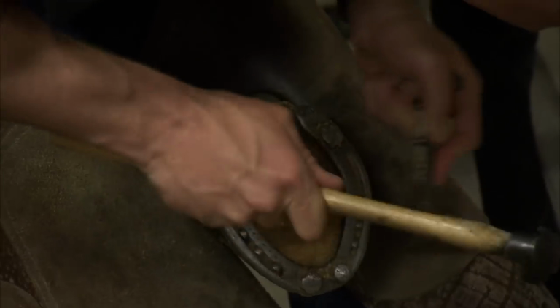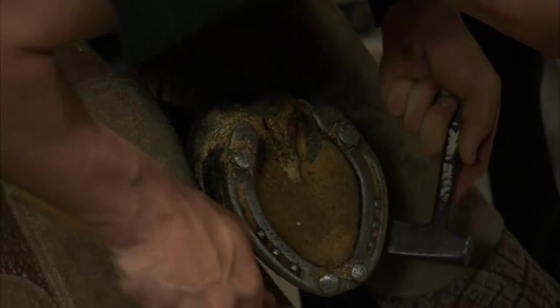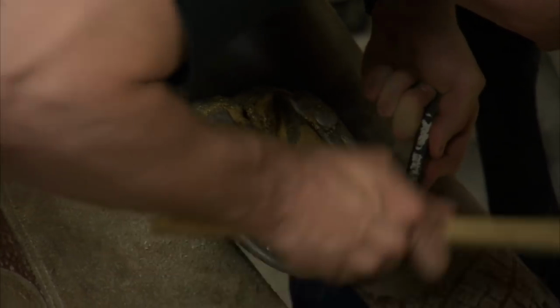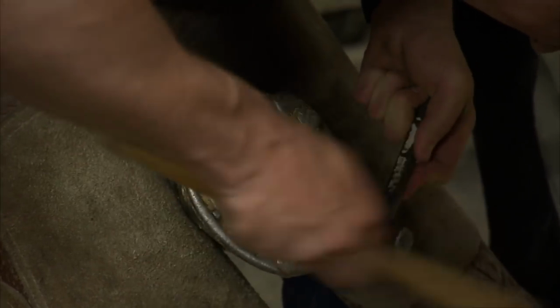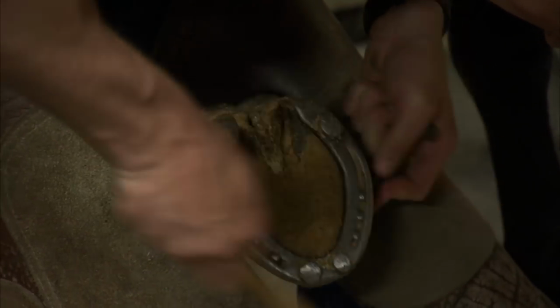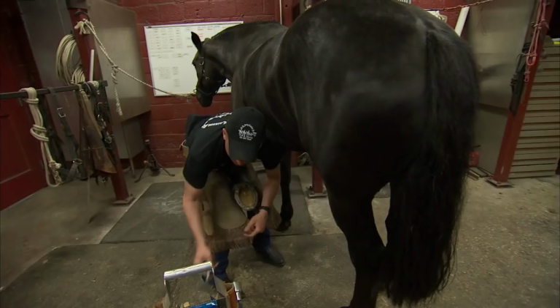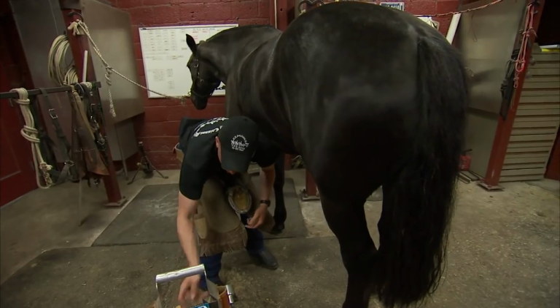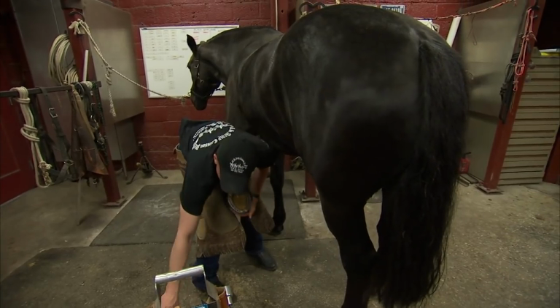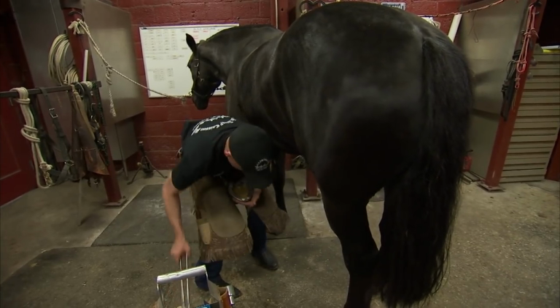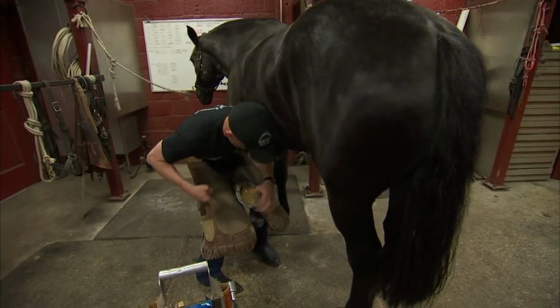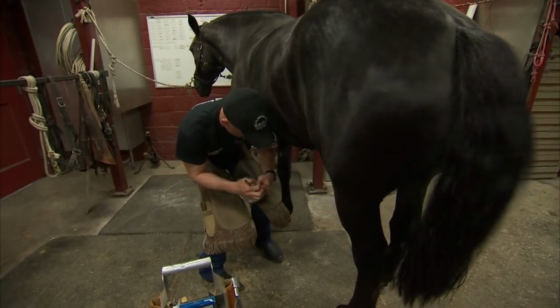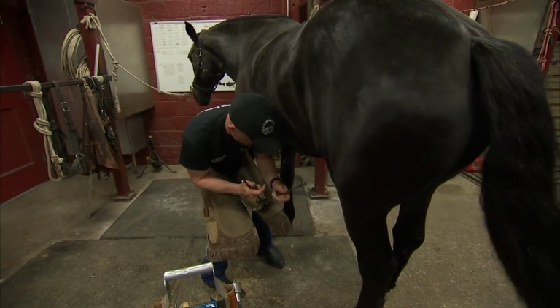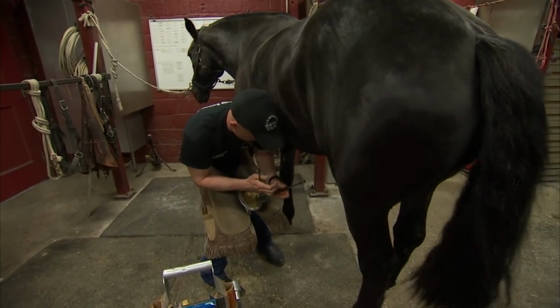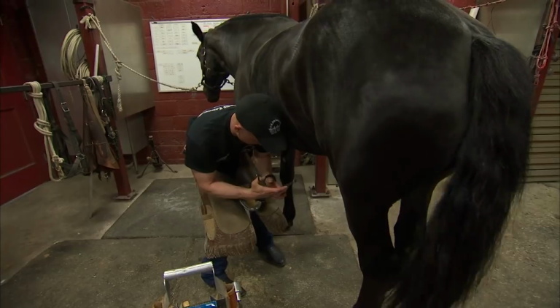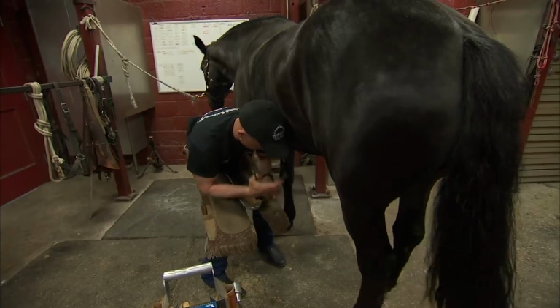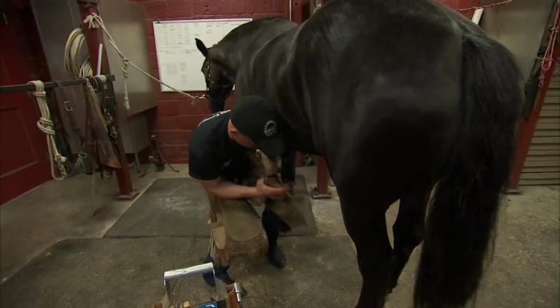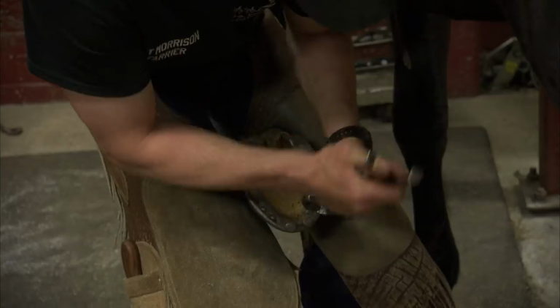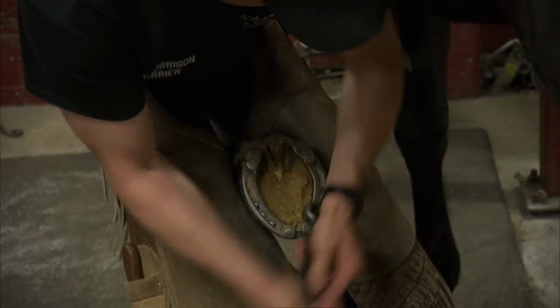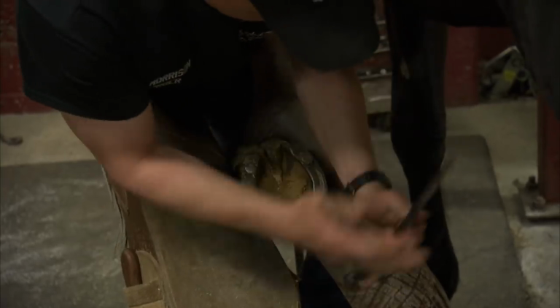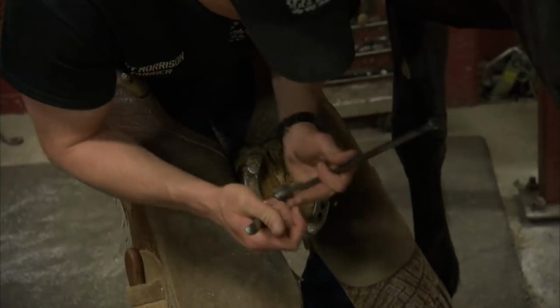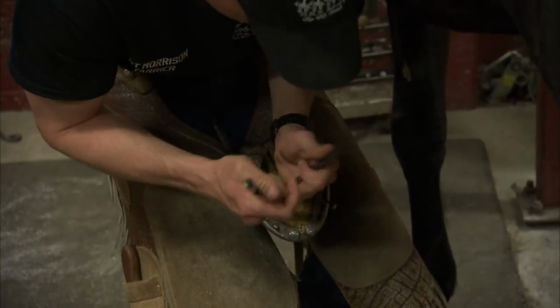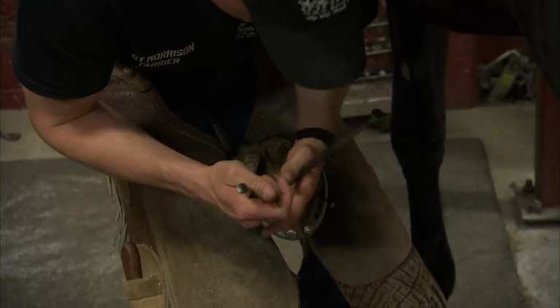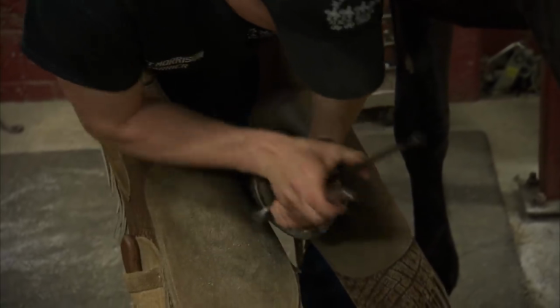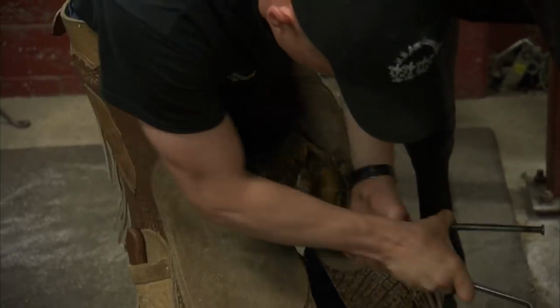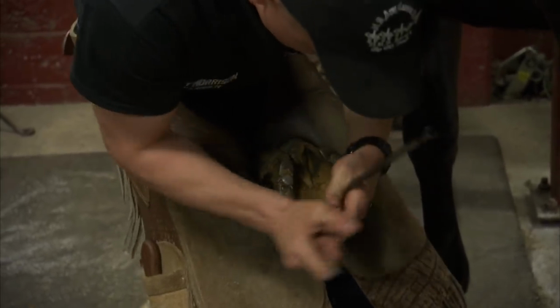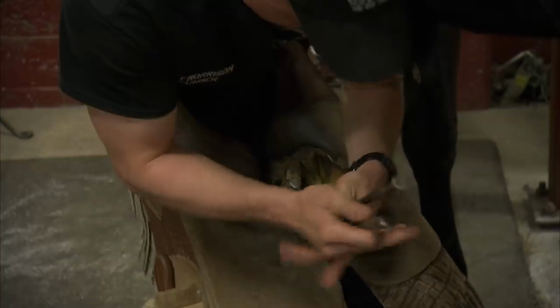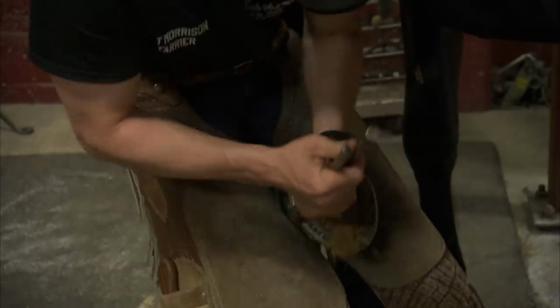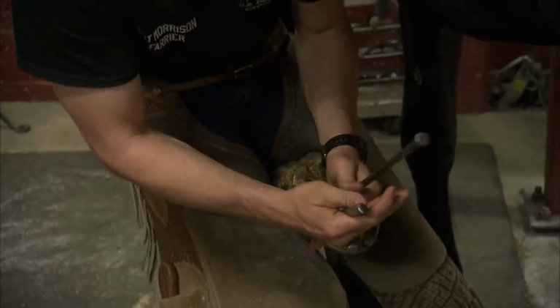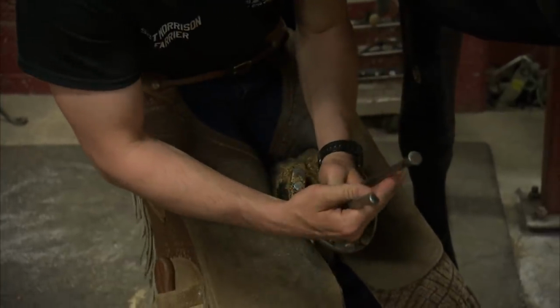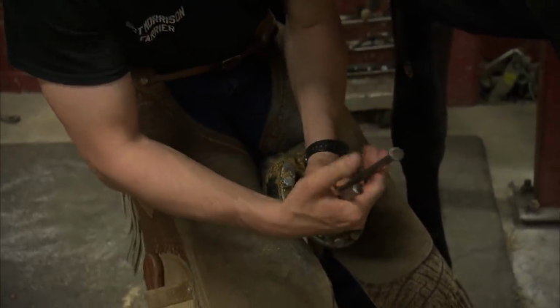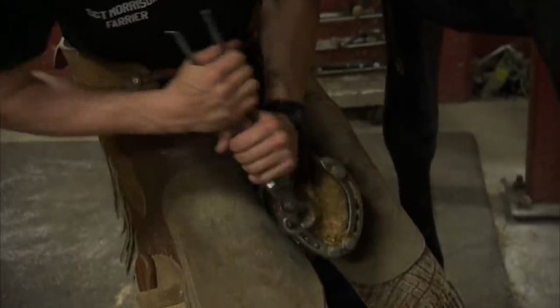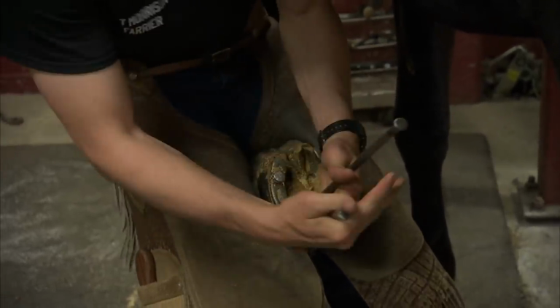I get to know the personalities of all my horses. I know how each one of them is going to react in here. She's definitely one of our easier horses. We do have some that will physically take their foot away from you — you just kind of try to work with them.